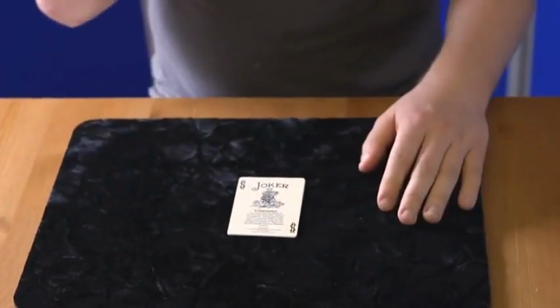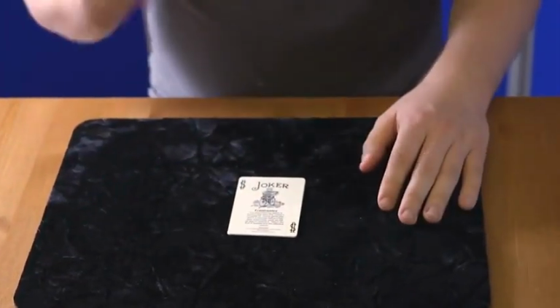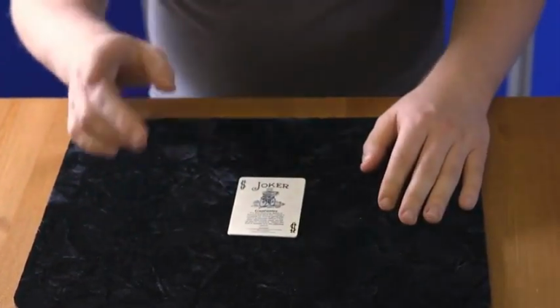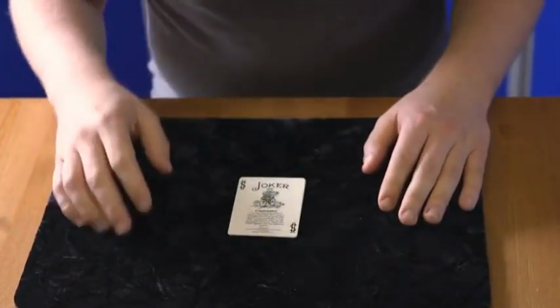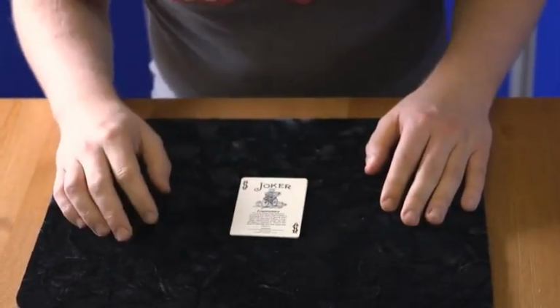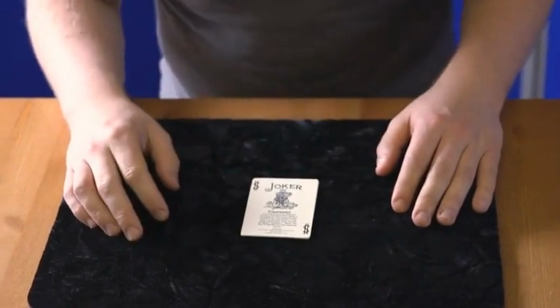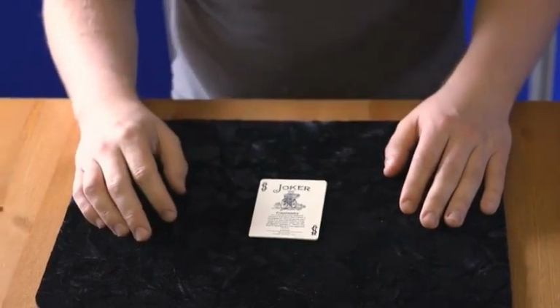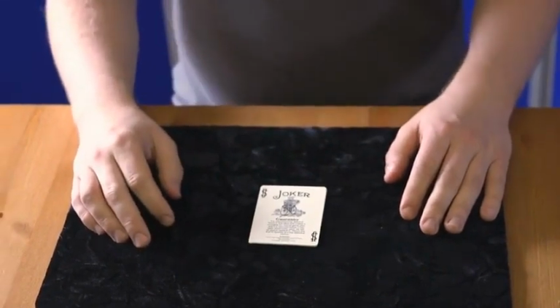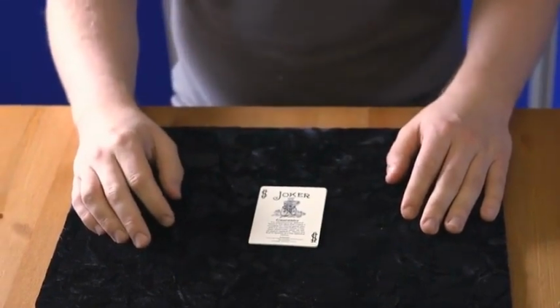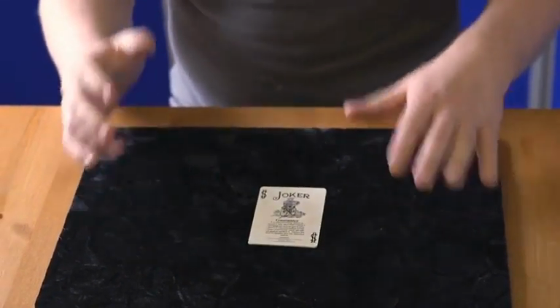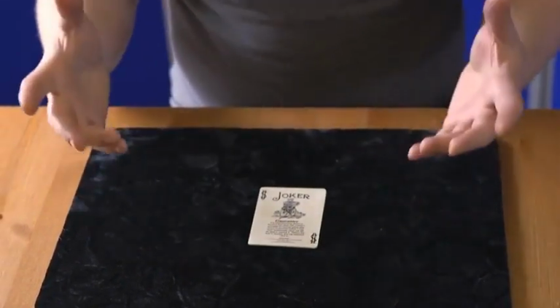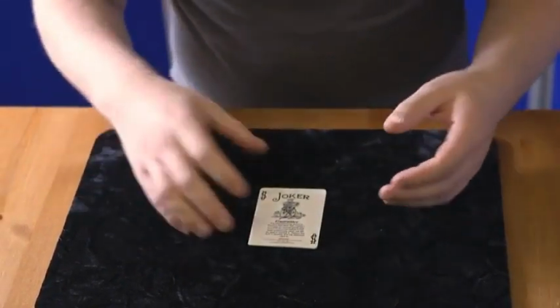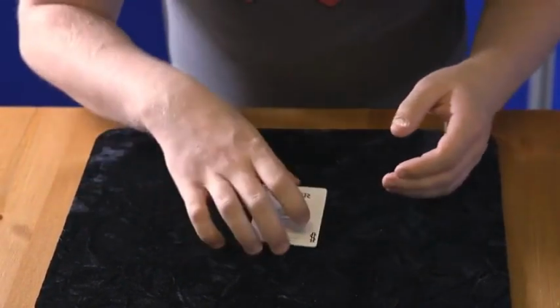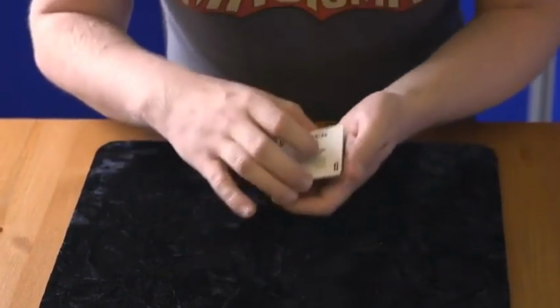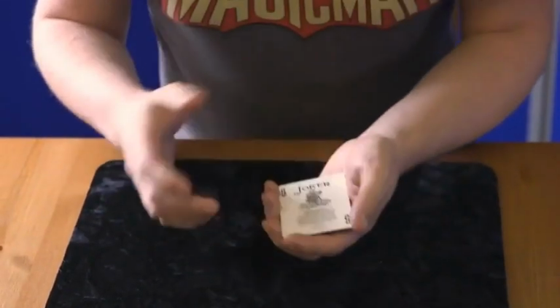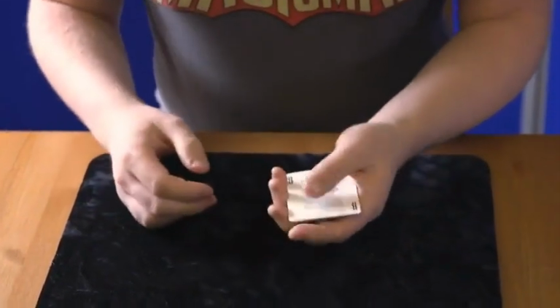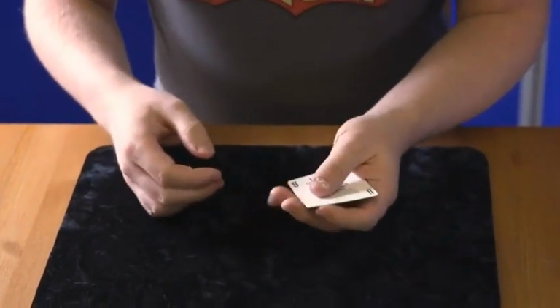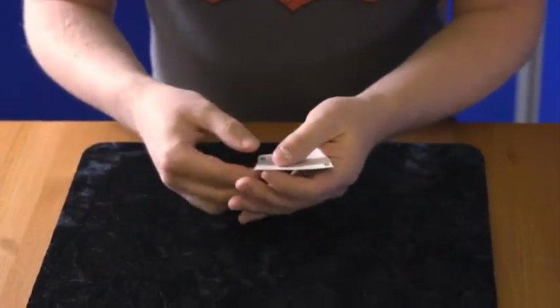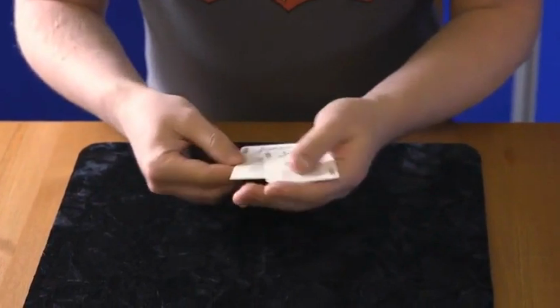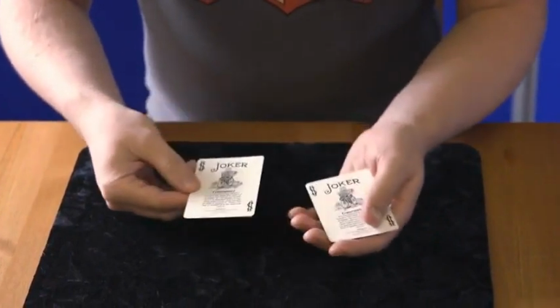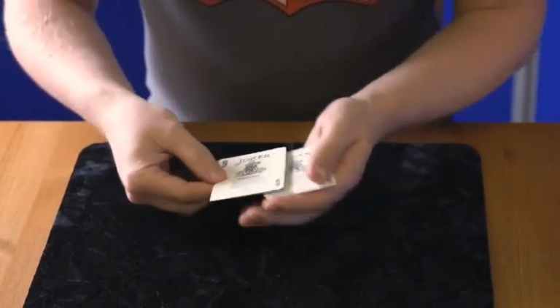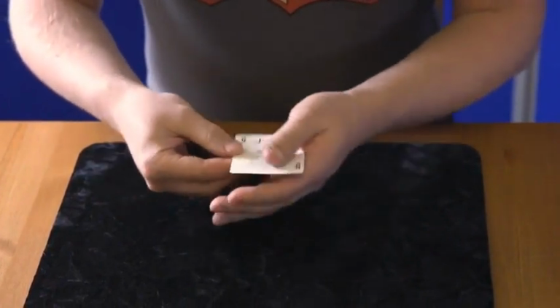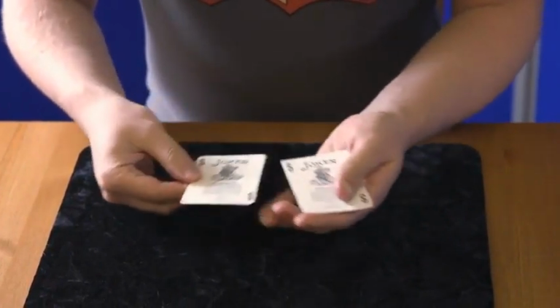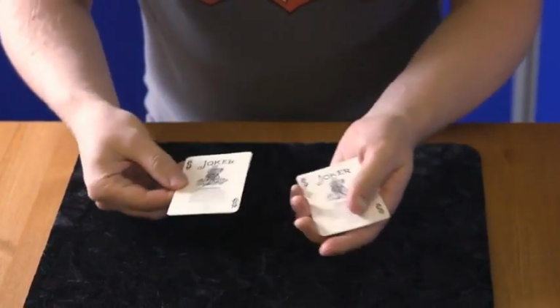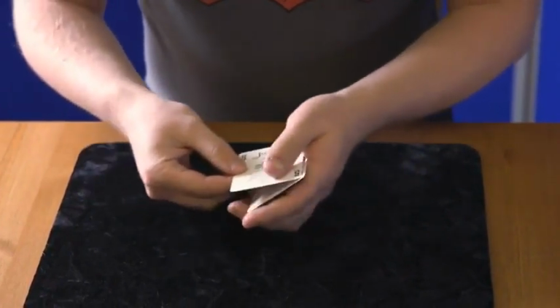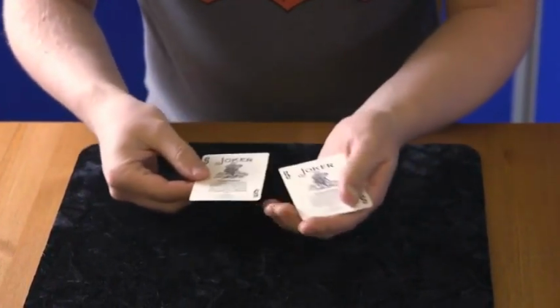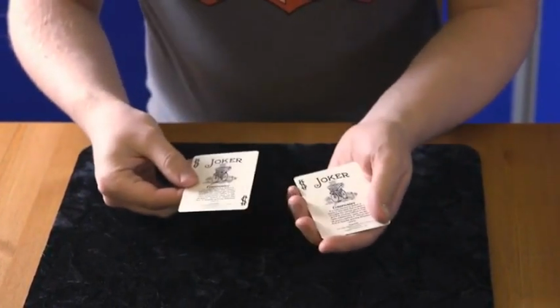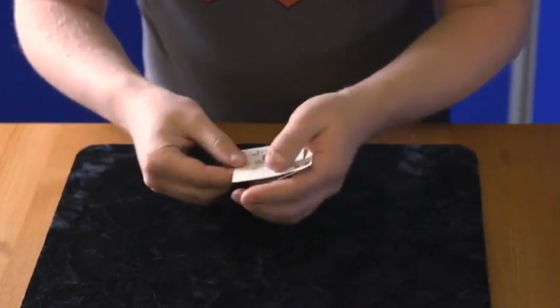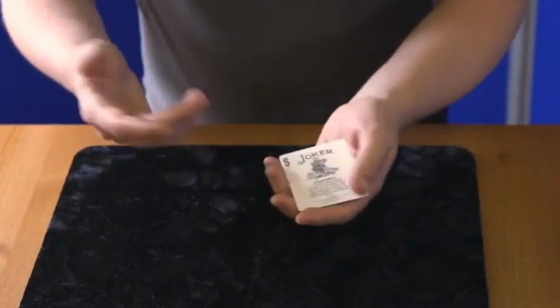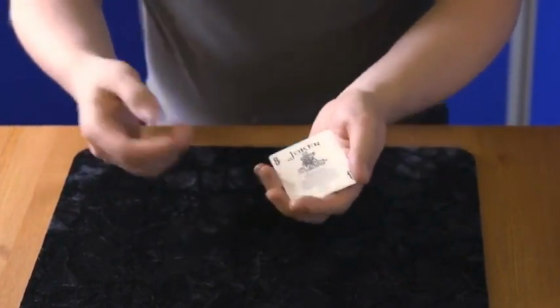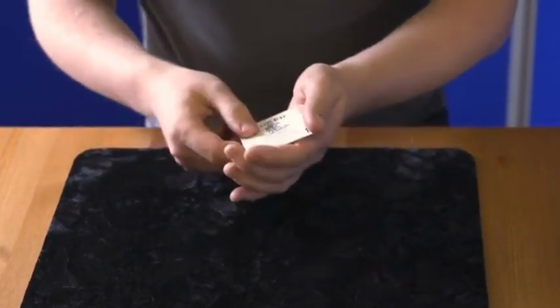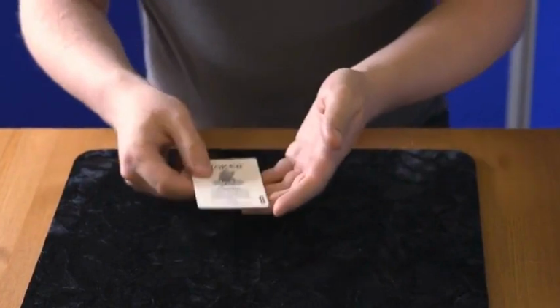So I'm going to use a loophole. I'm not going to show you how to do it with normal cards. I'm going to show you how to do it with just this bunch of jokers. And why would anyone be interested in just marking some jokers? Well, that will be the loophole.